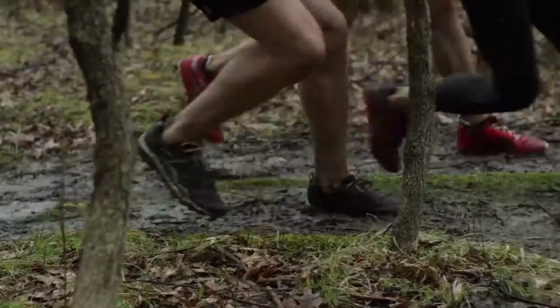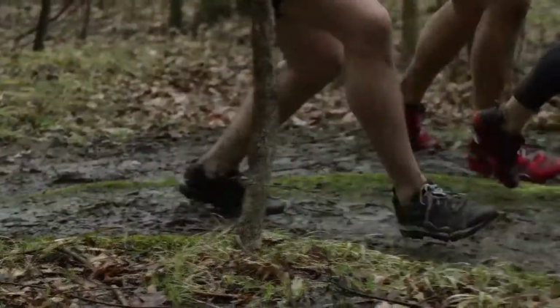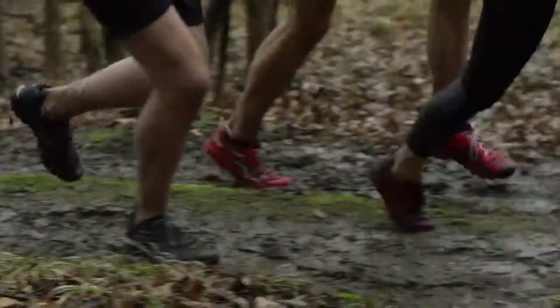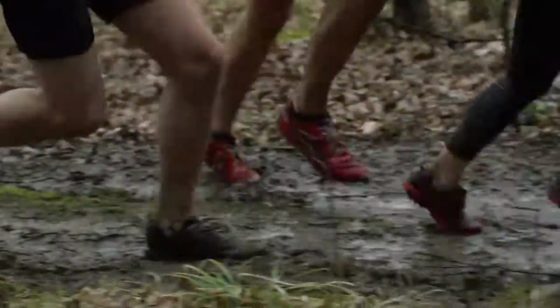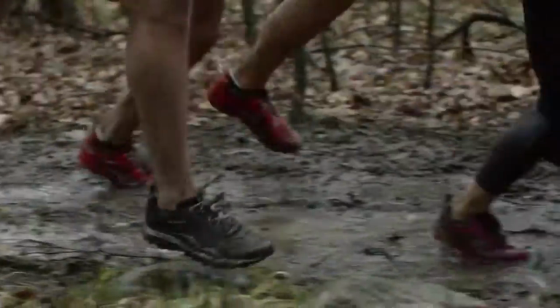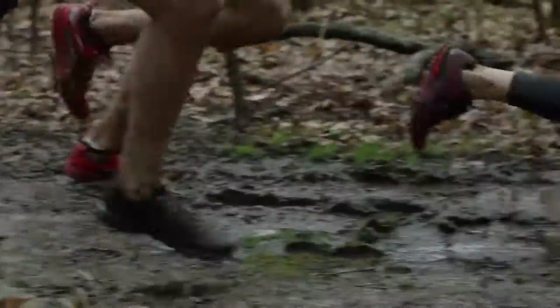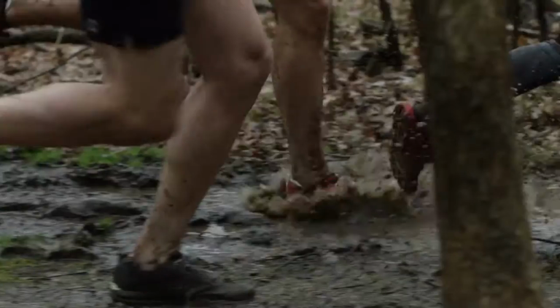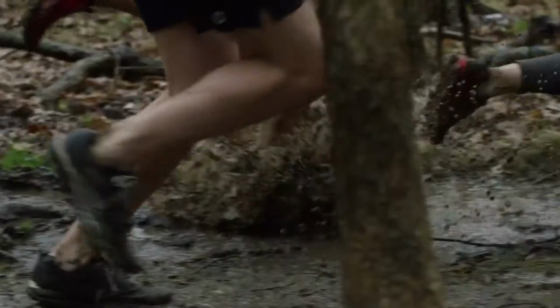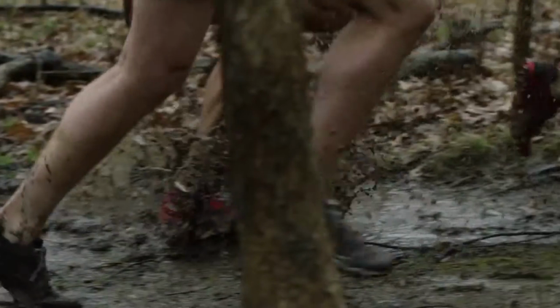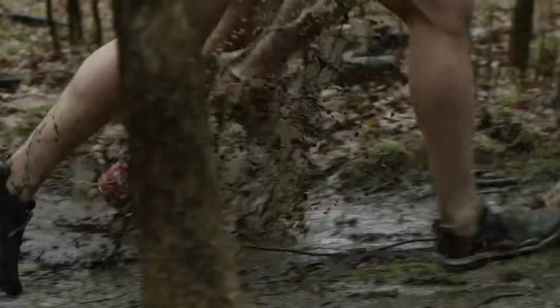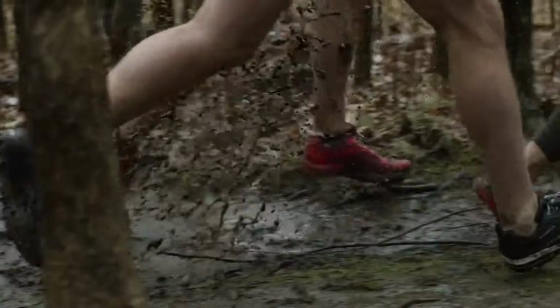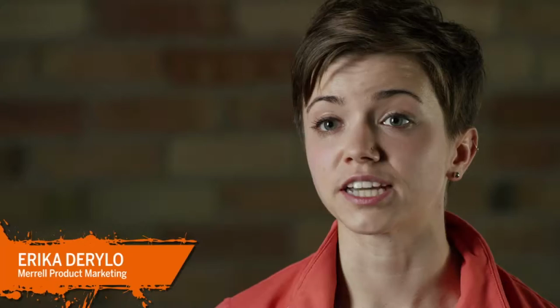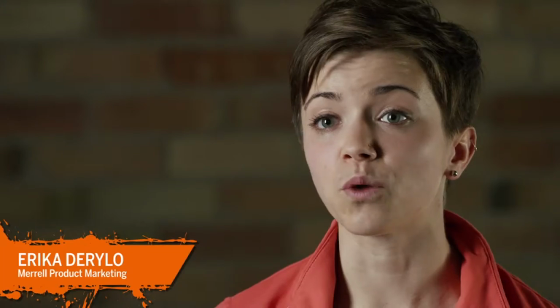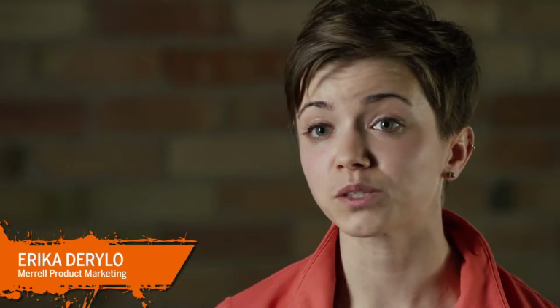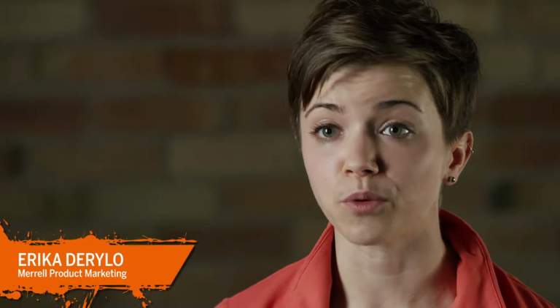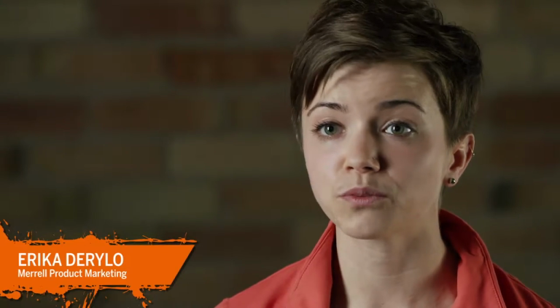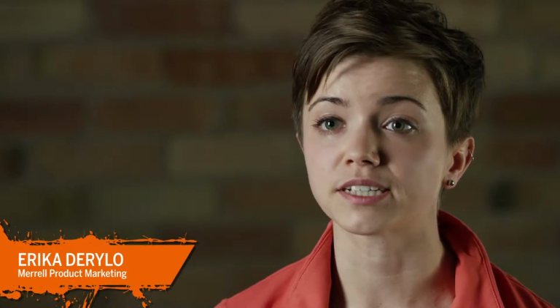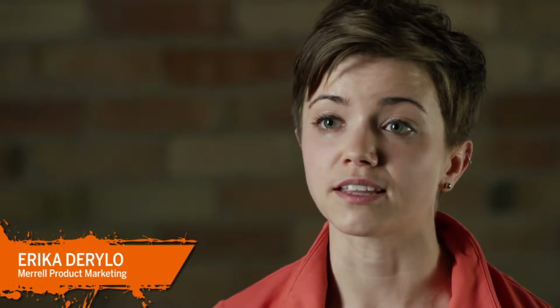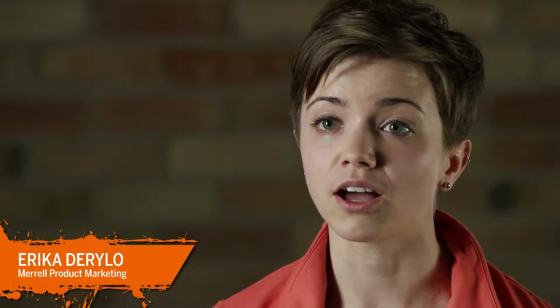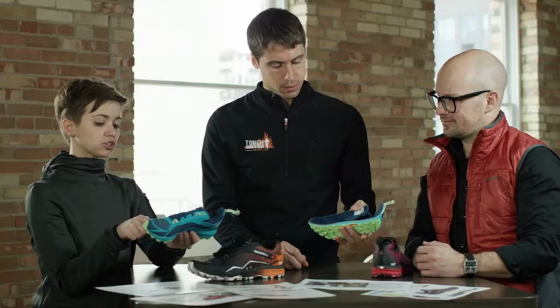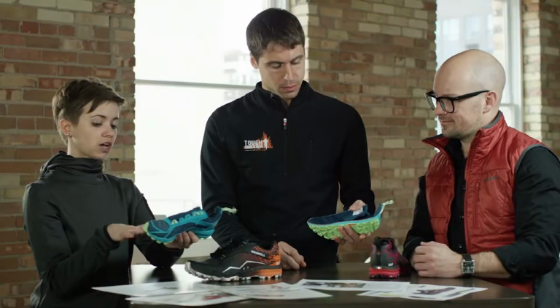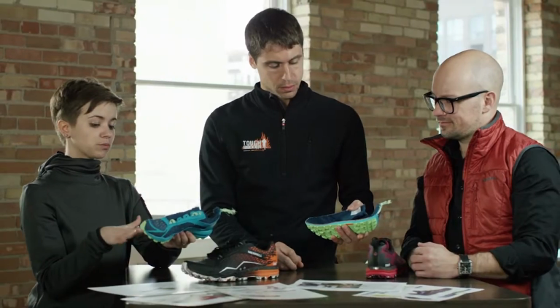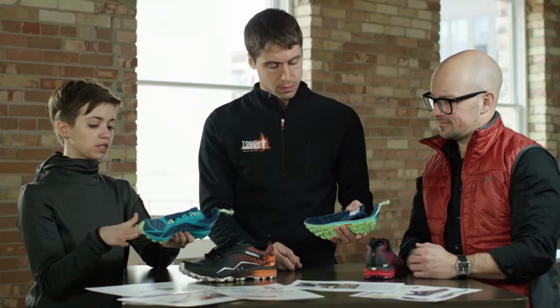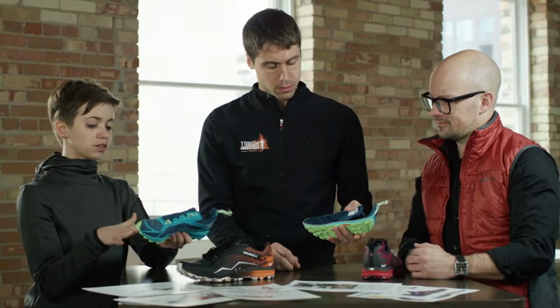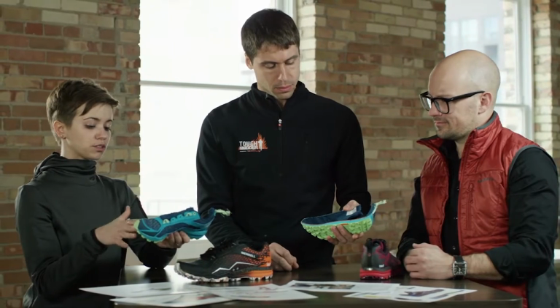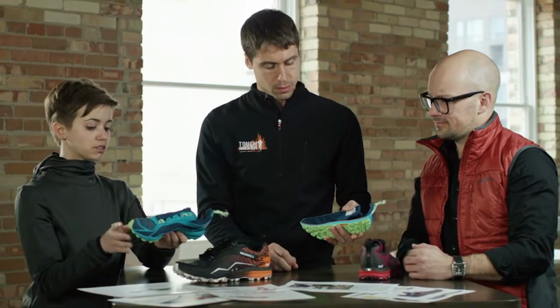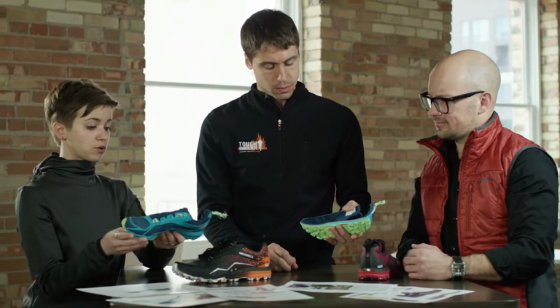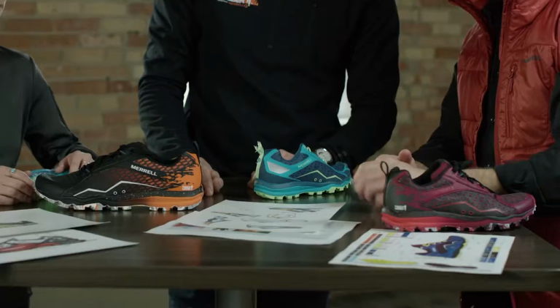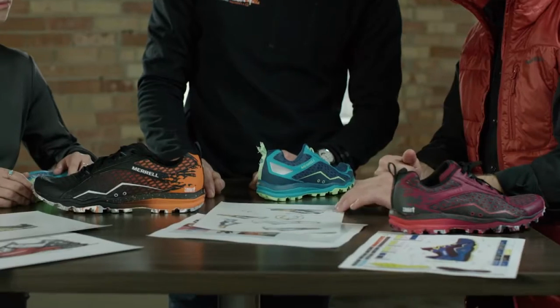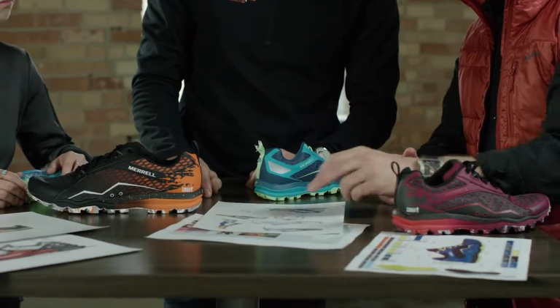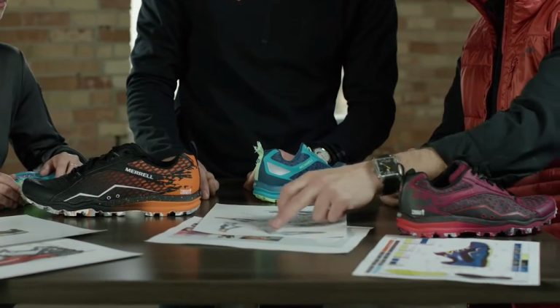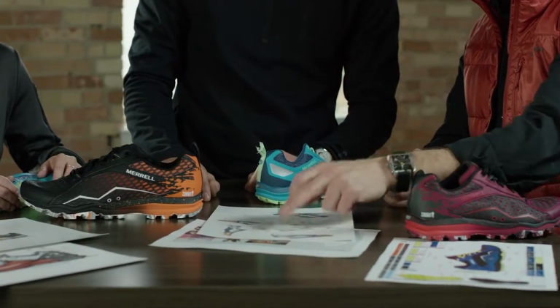We spent a lot of time talking to the people at Tough Mudder to understand what things were important when designing the All Out Crush. The challenge was clear — we needed to design footwear that could survive the course.